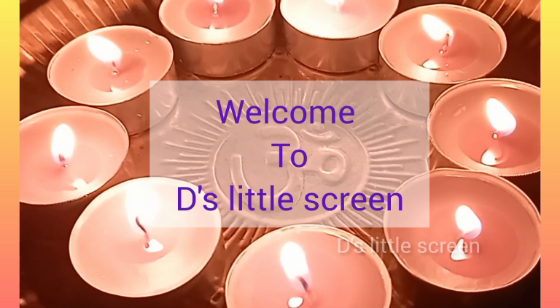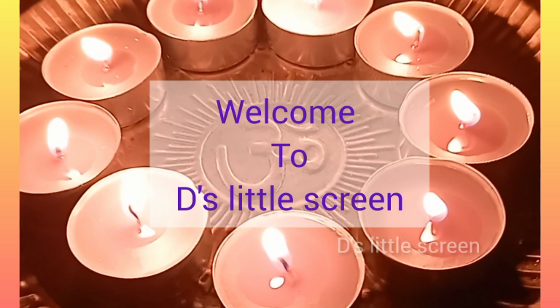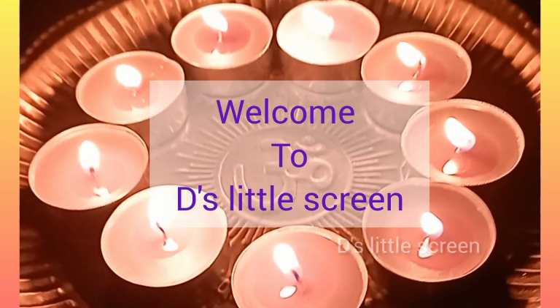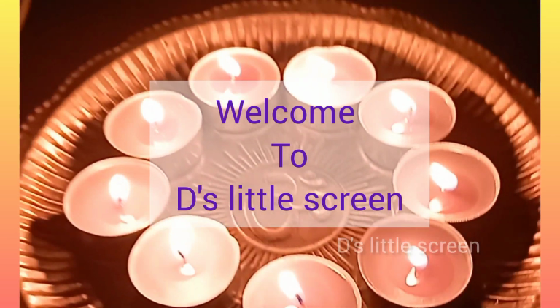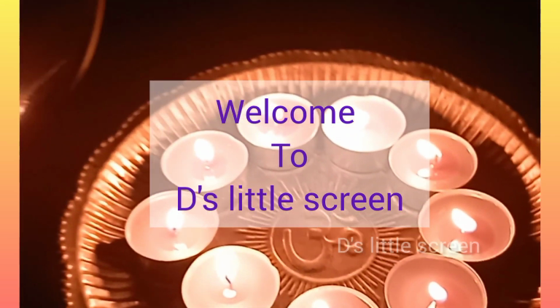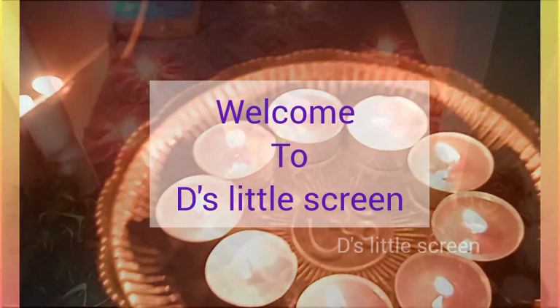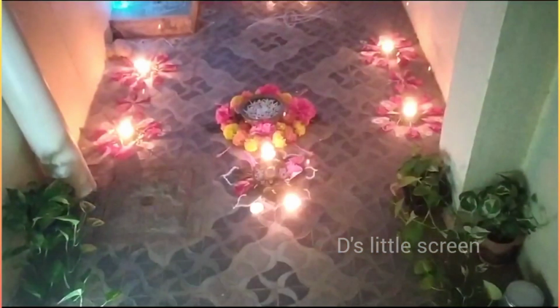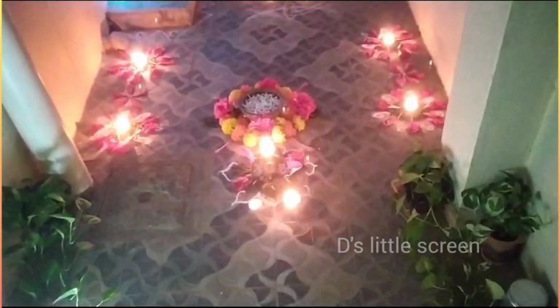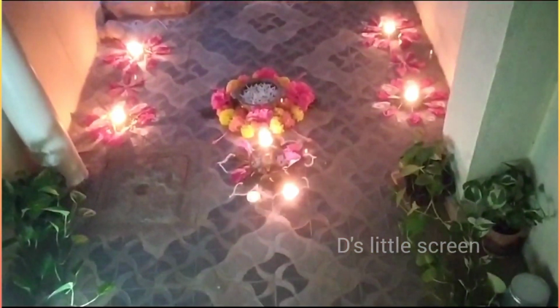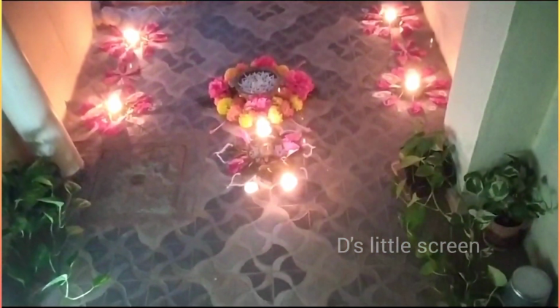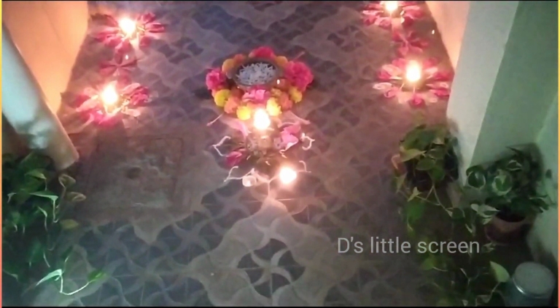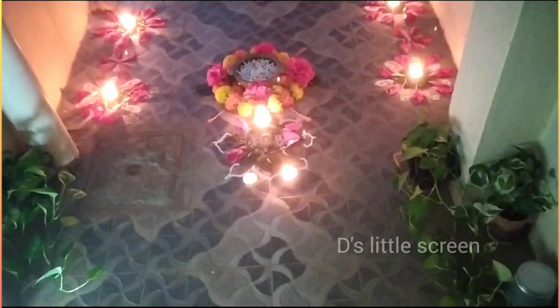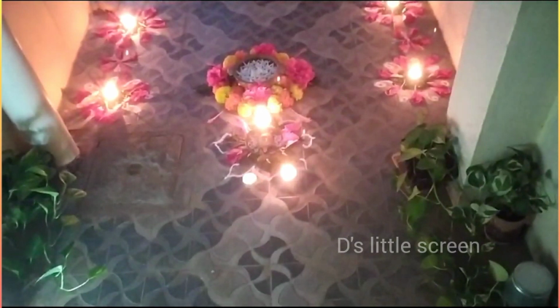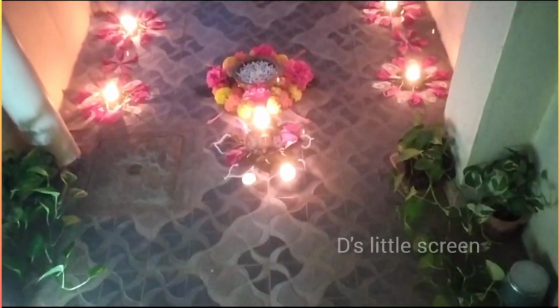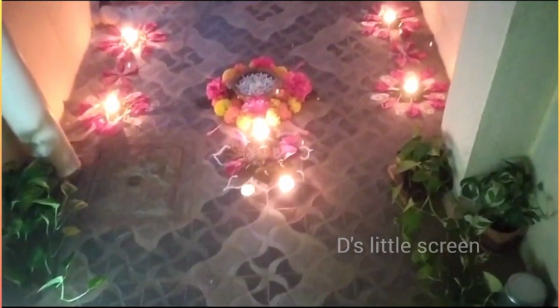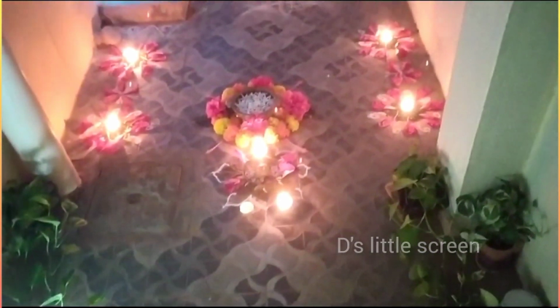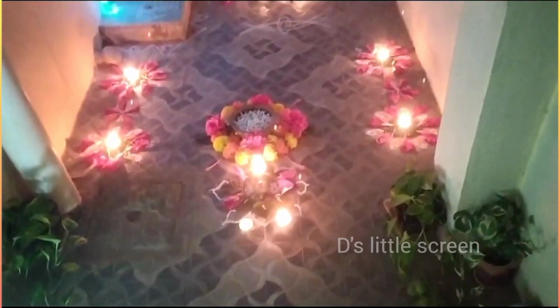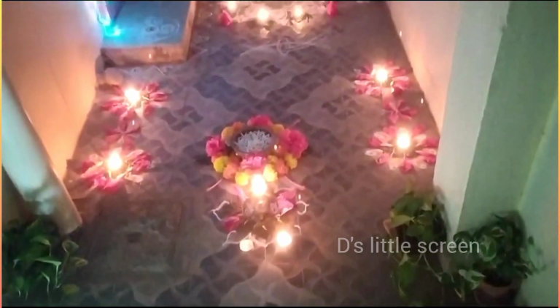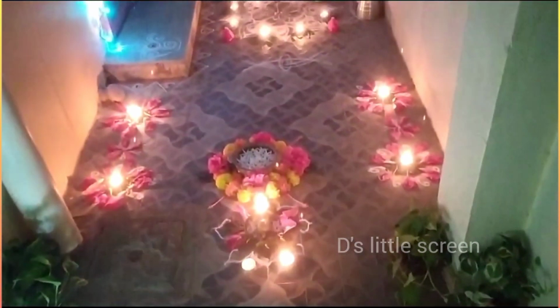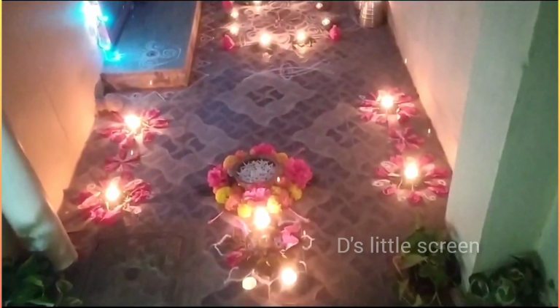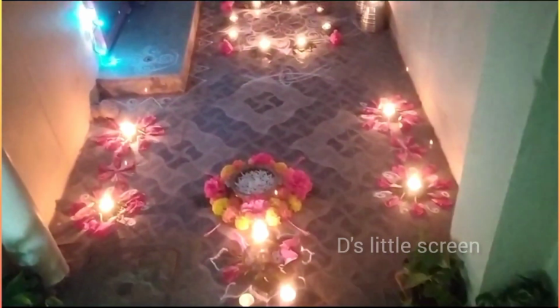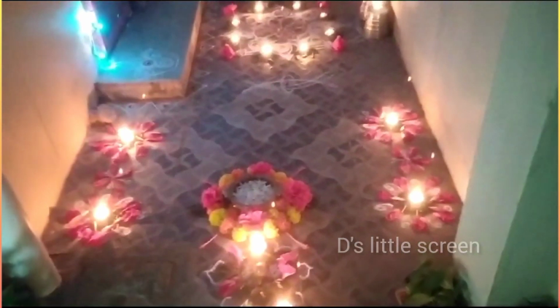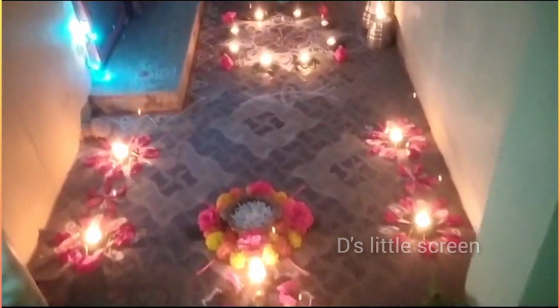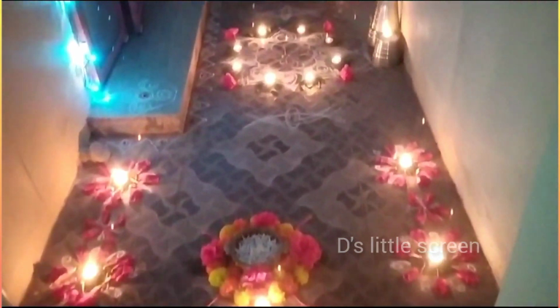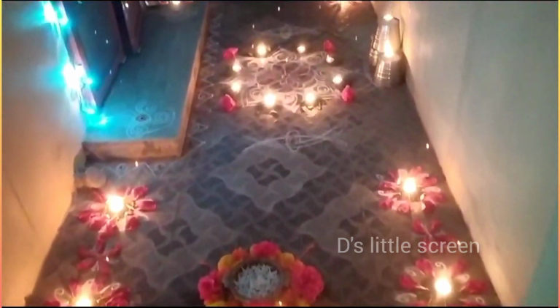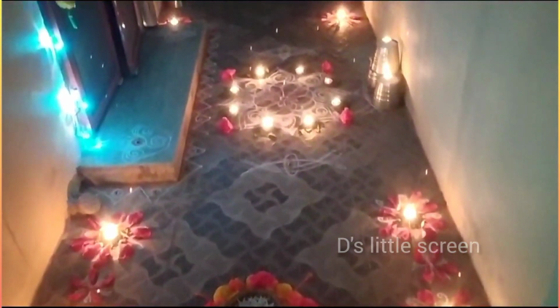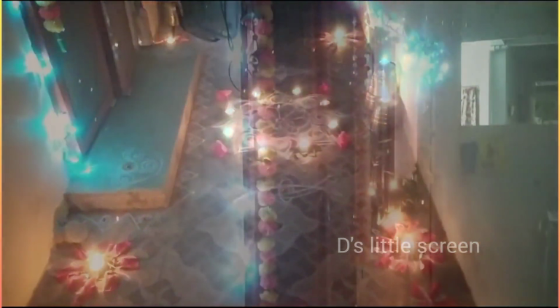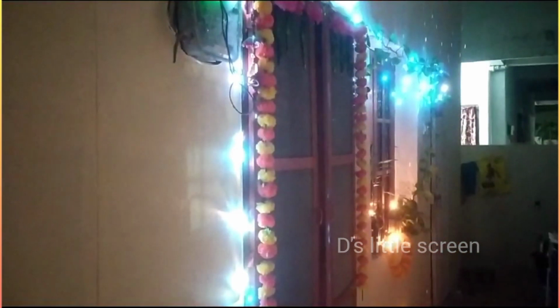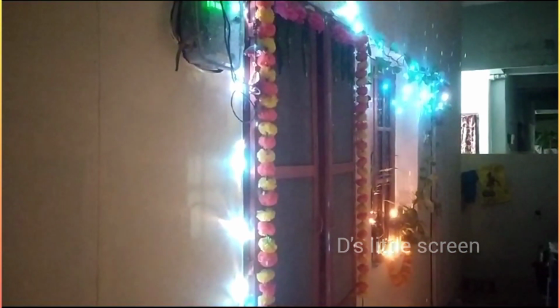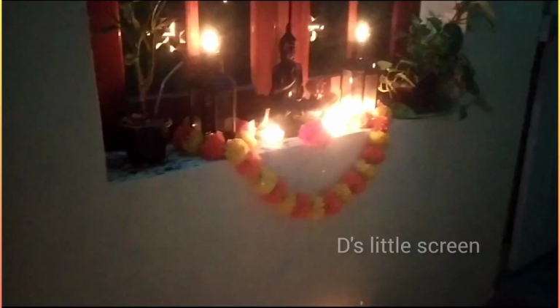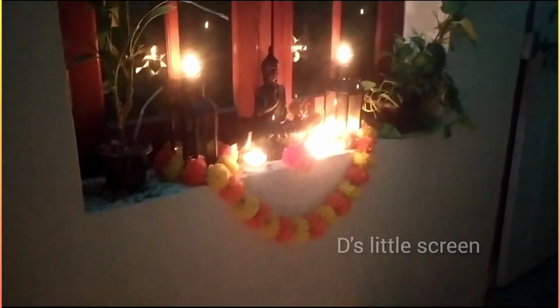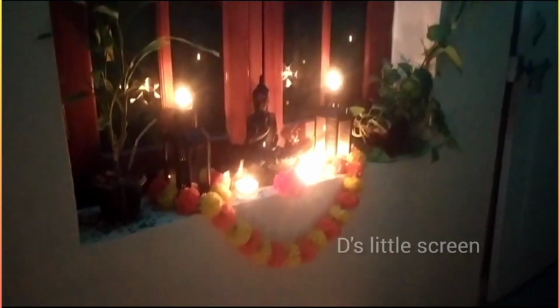Hi friends, welcome to this little screen. First of all, you are going to share with us today. If you want to share a little home decor, you will be able to share this video. My decoration, my Diwali decoration.